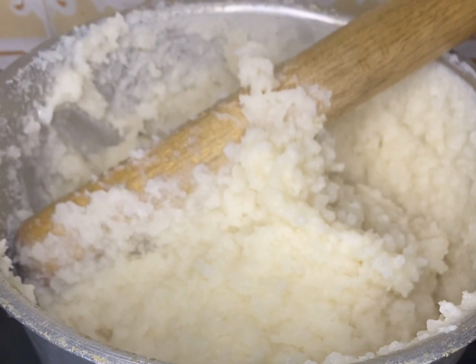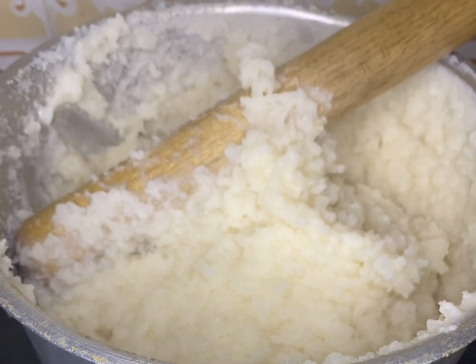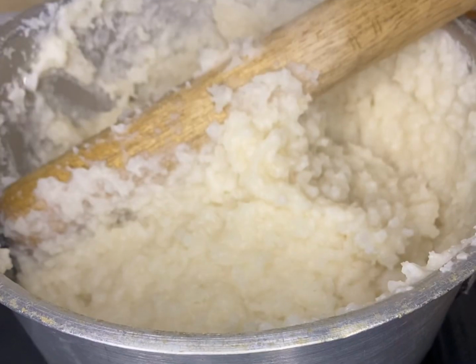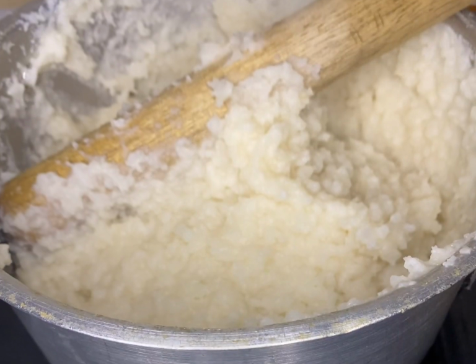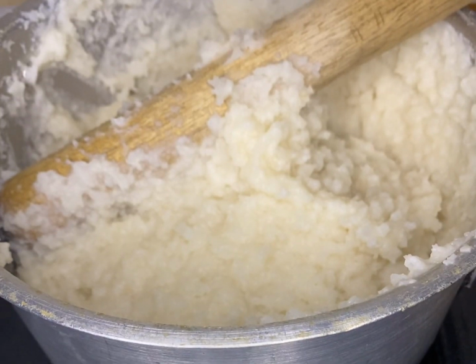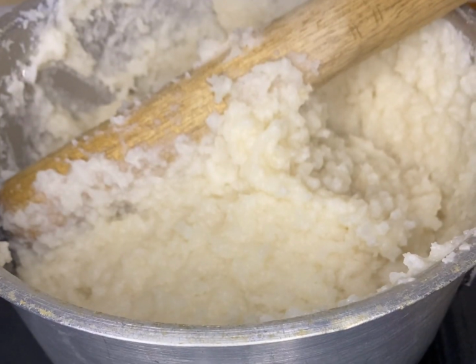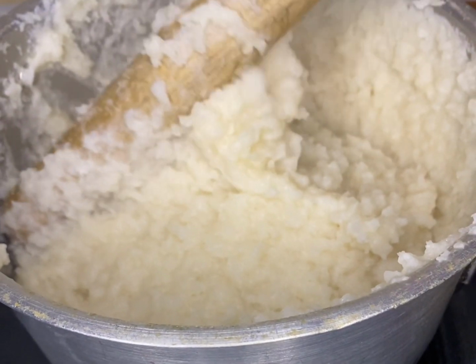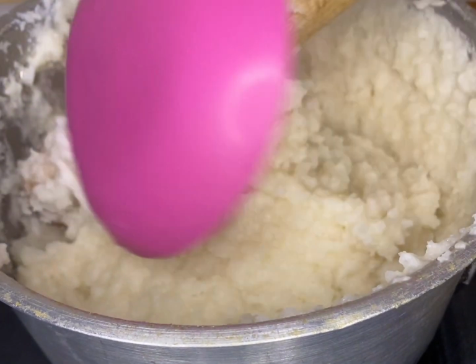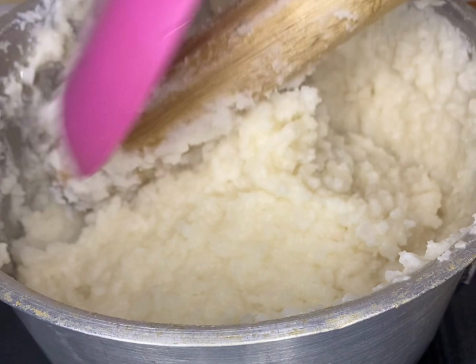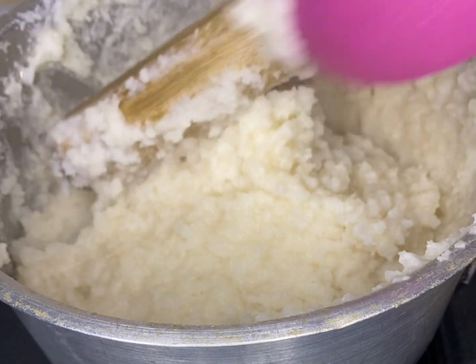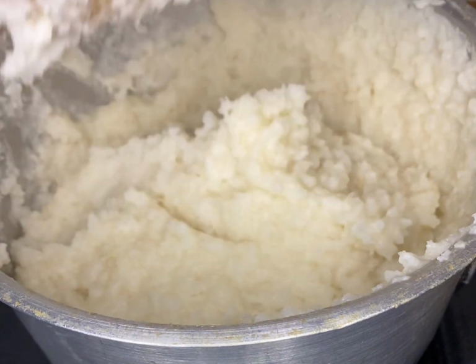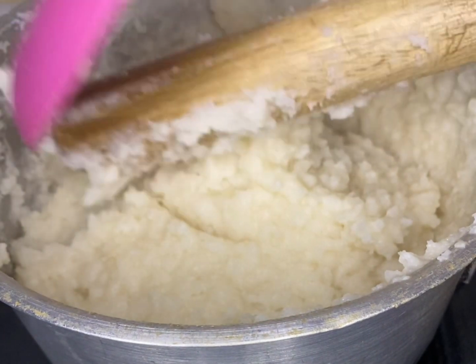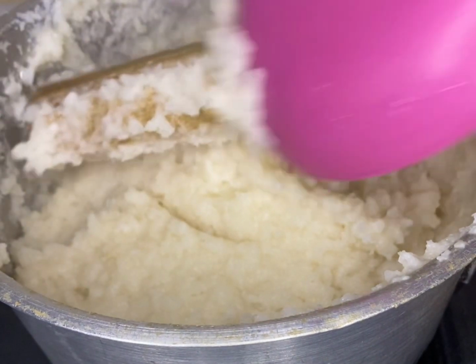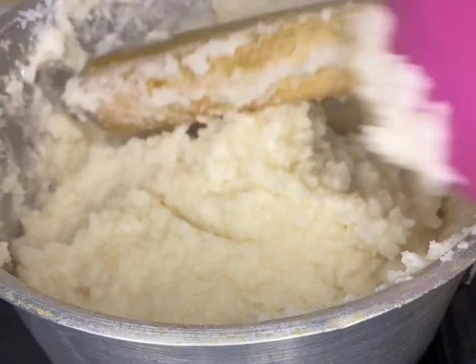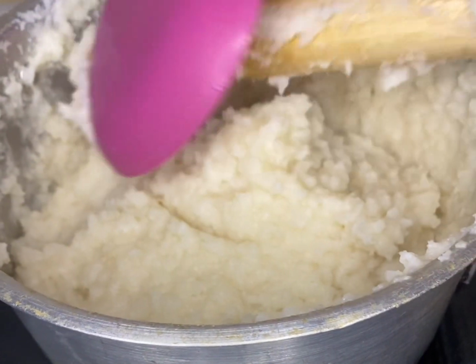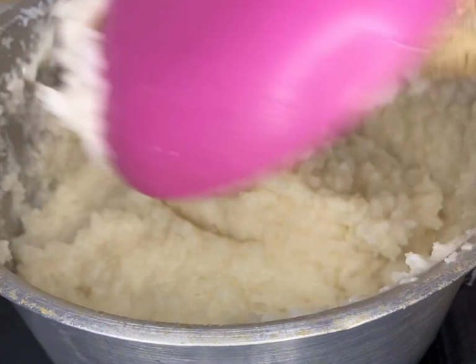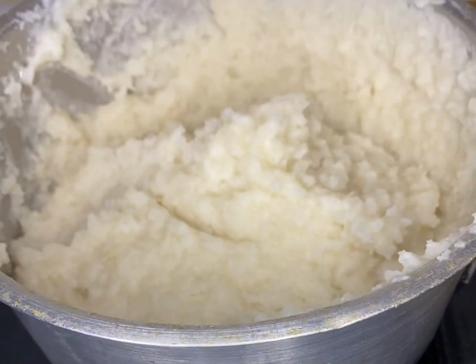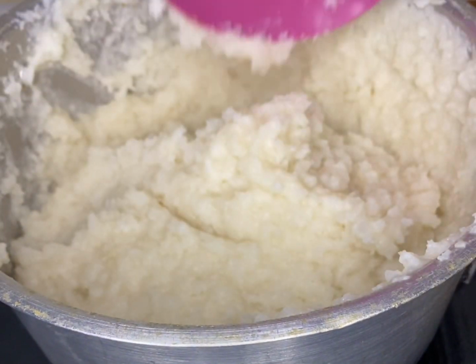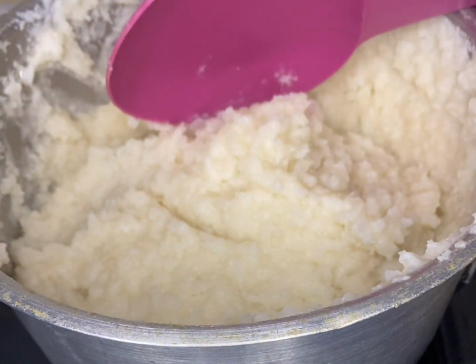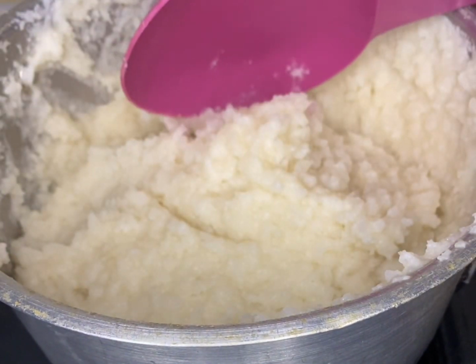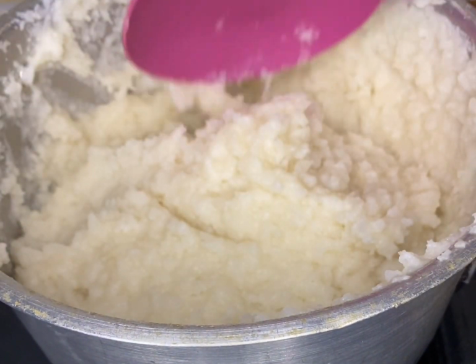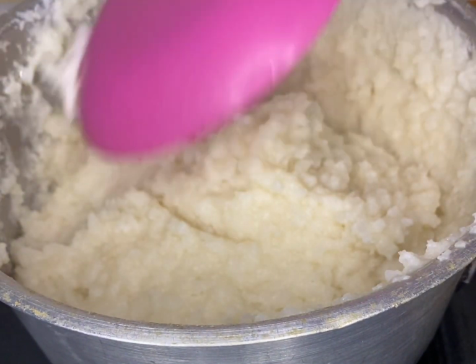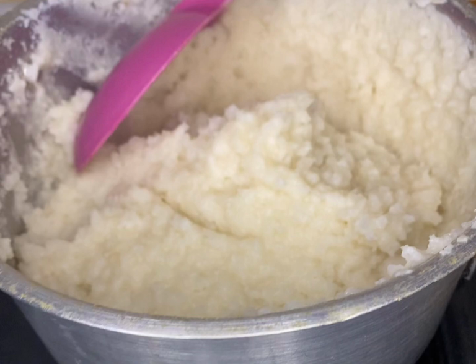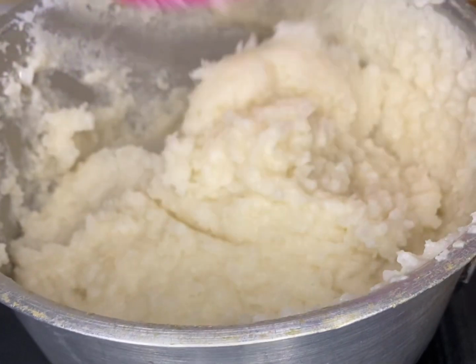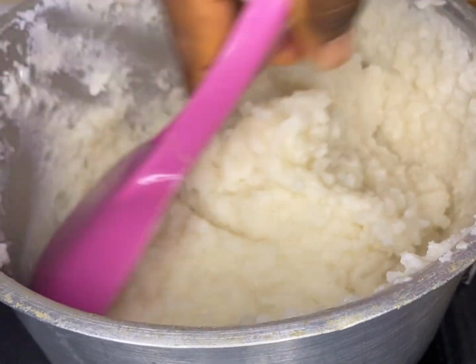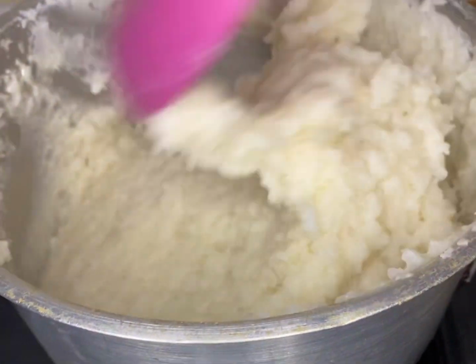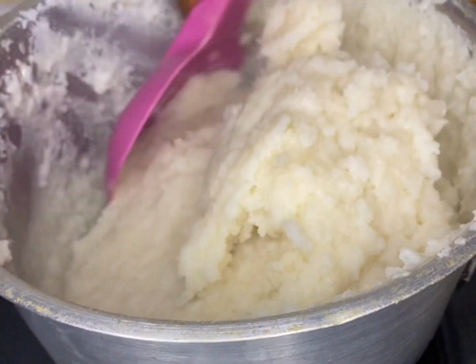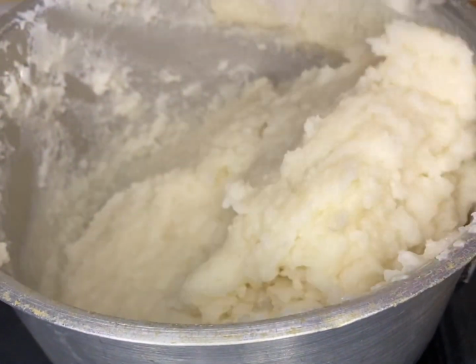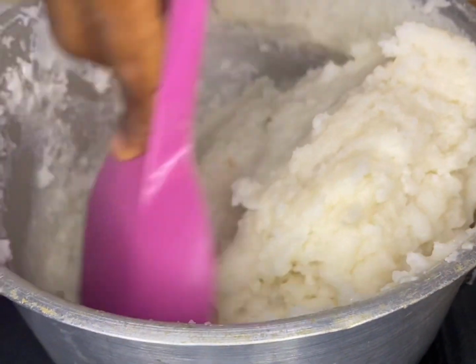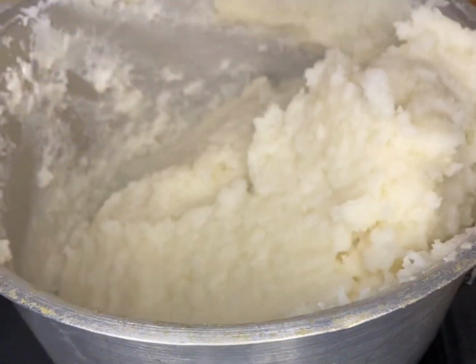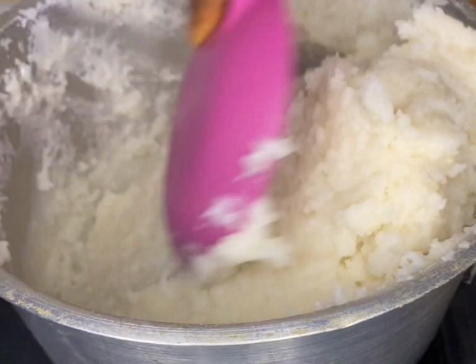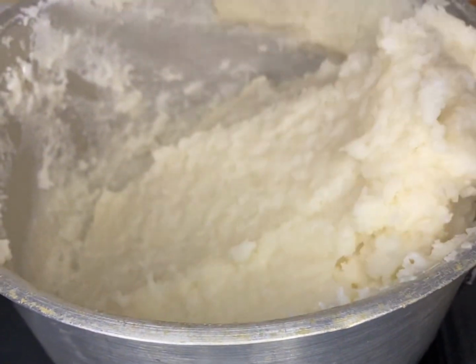At this point I'm done pounding and I can see that my rice has a good texture, so I'll just be scooping everything out. It's time for serving!